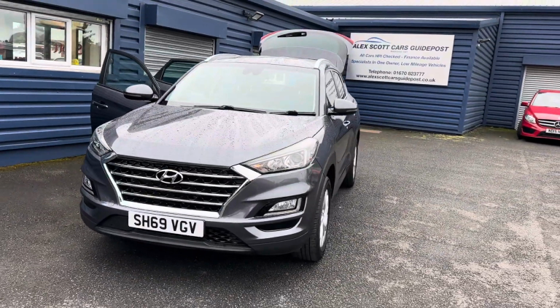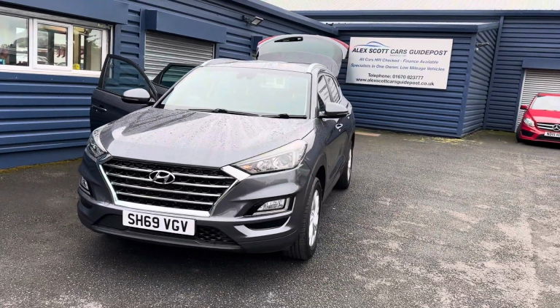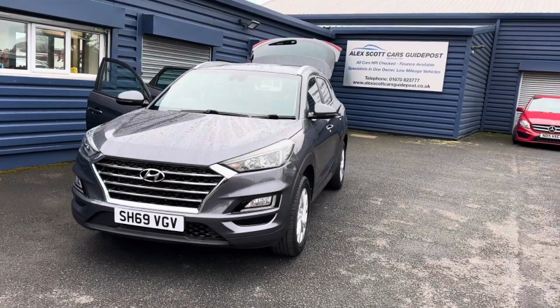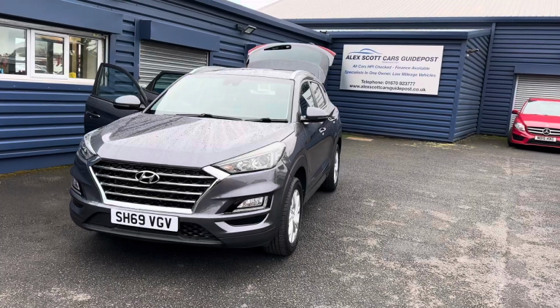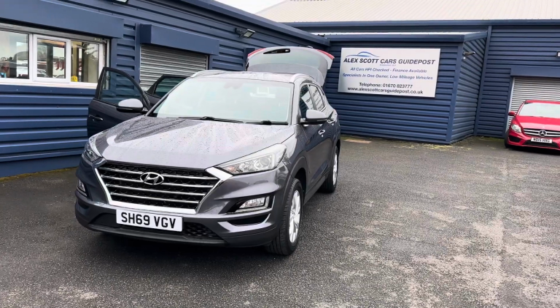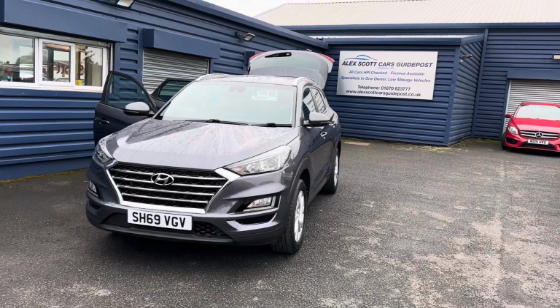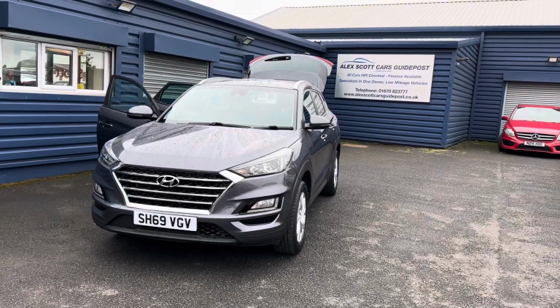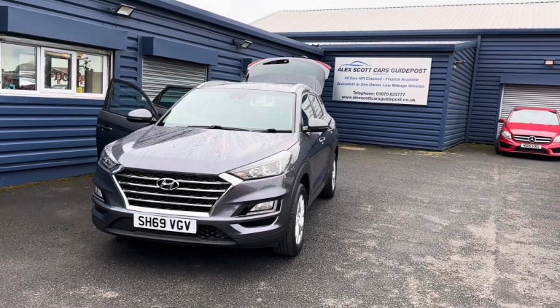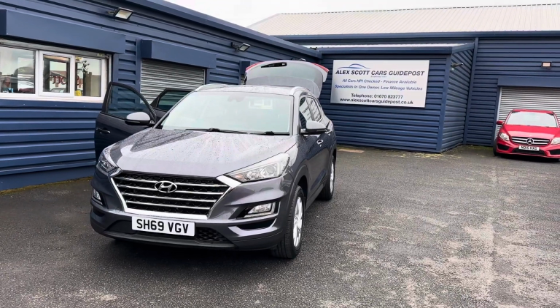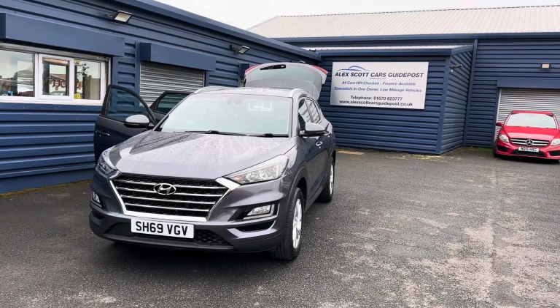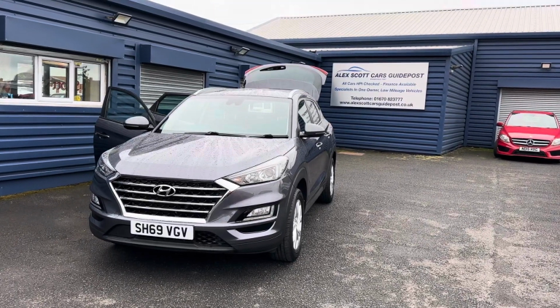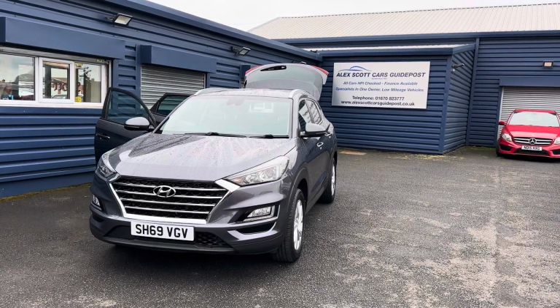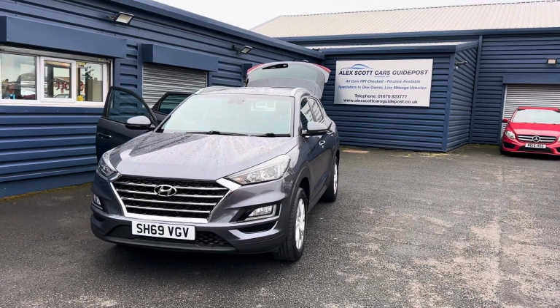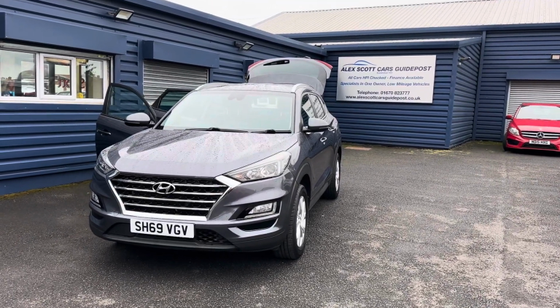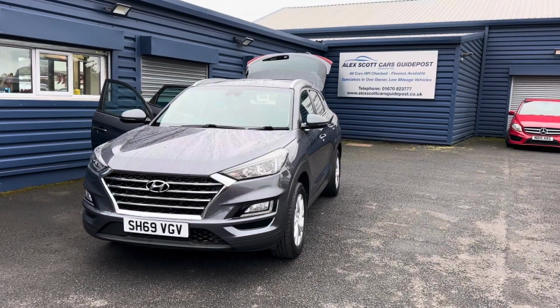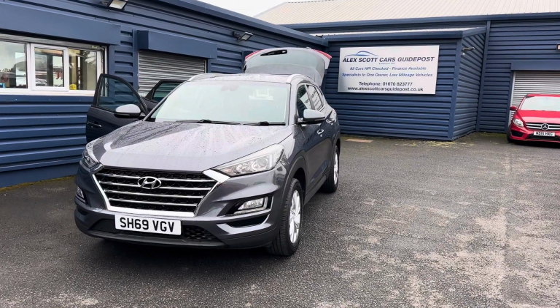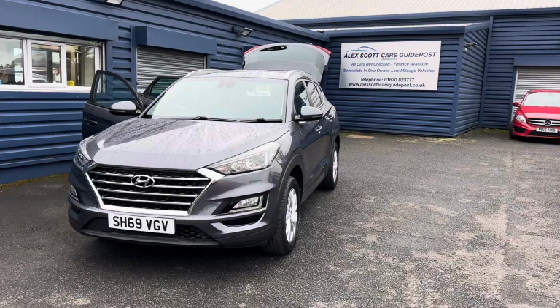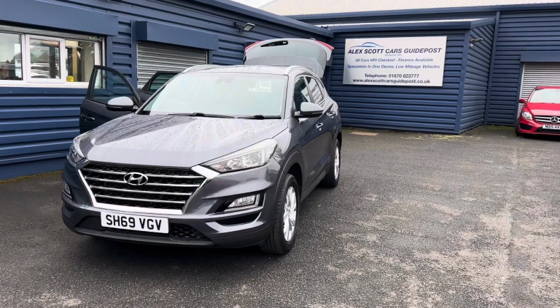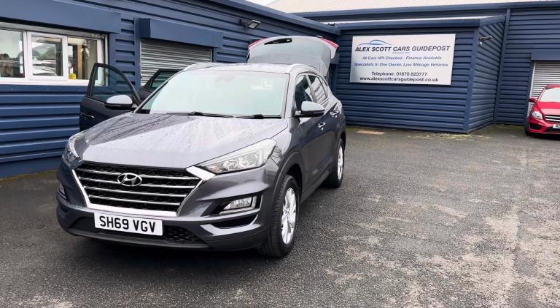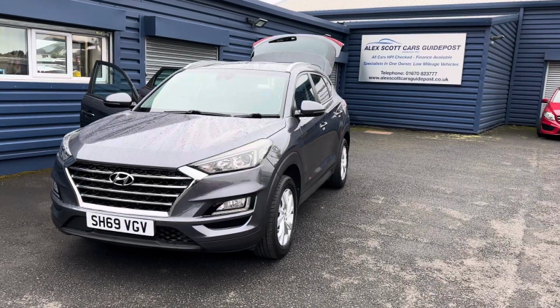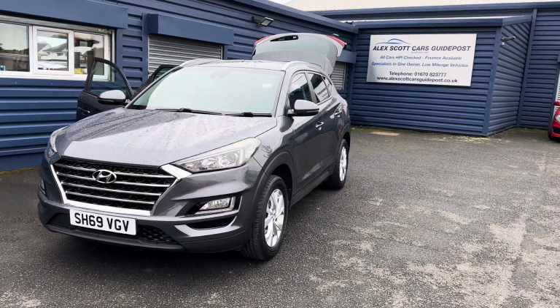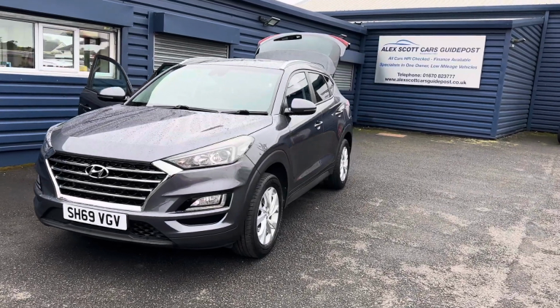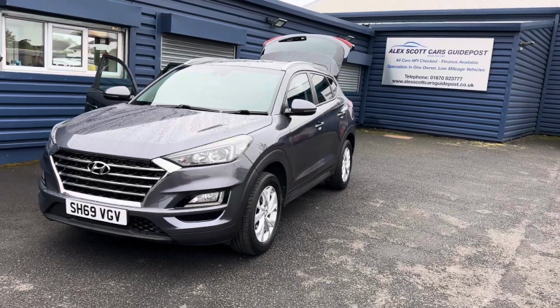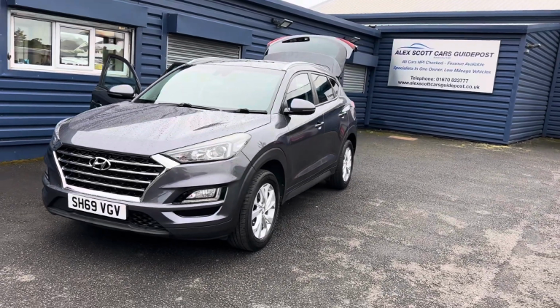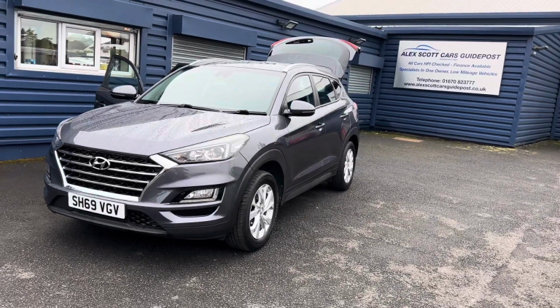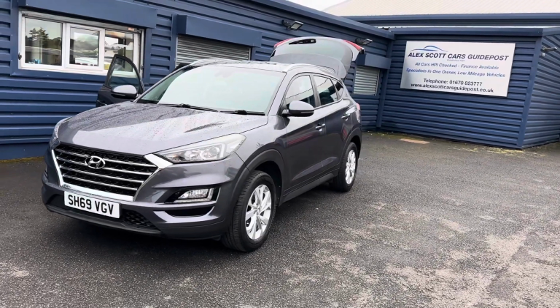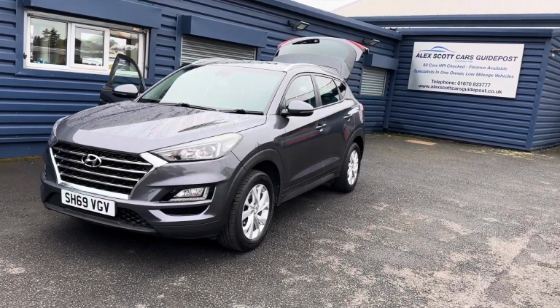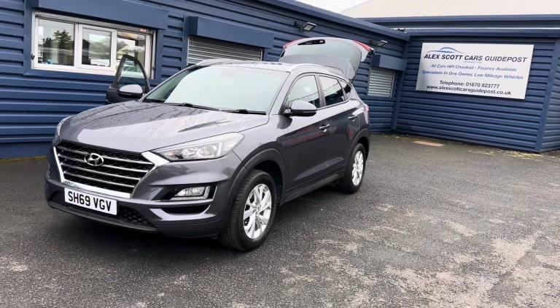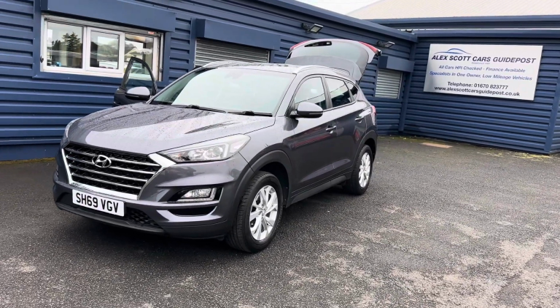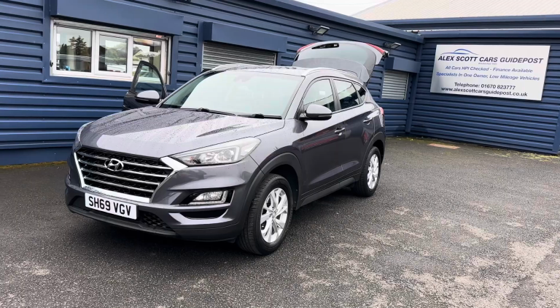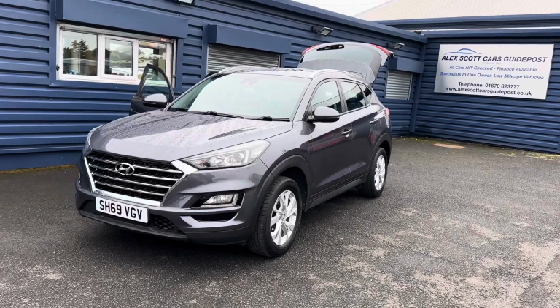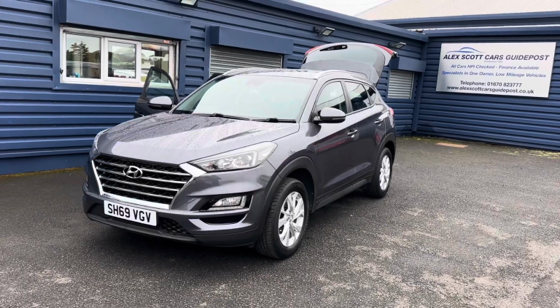Please get in touch and we'll be happy to help. Just to recap on the car: it's a Hyundai Tucson 1.6 SE NAV, one owner, full main dealer service history, 39,000 miles, two keys, and it would come MOT'd and serviced.